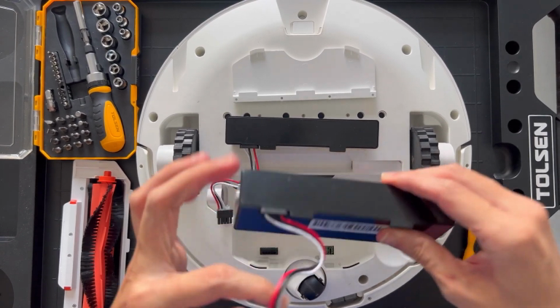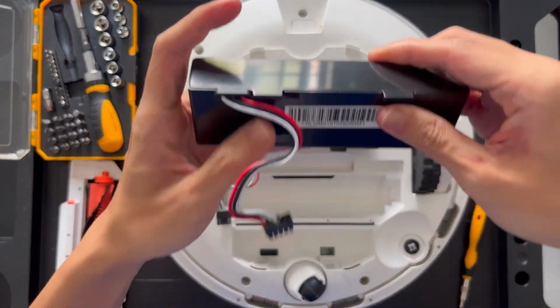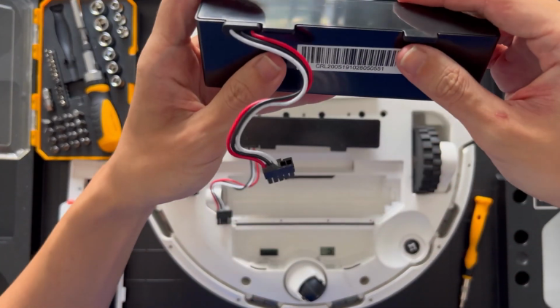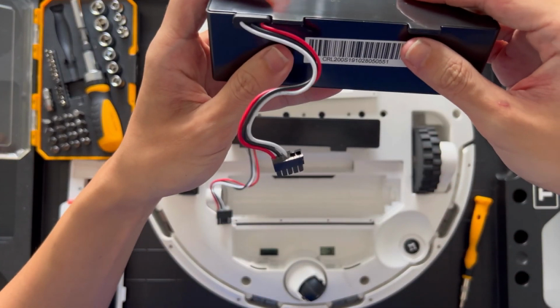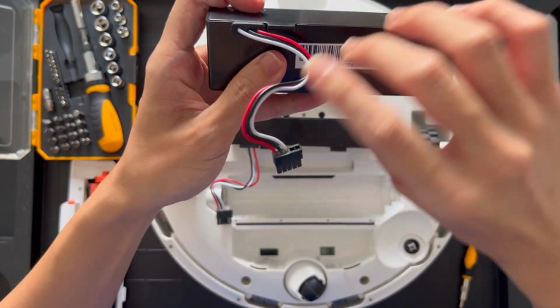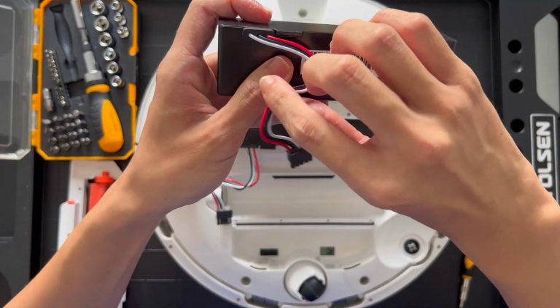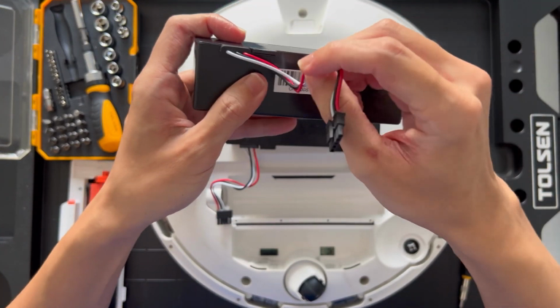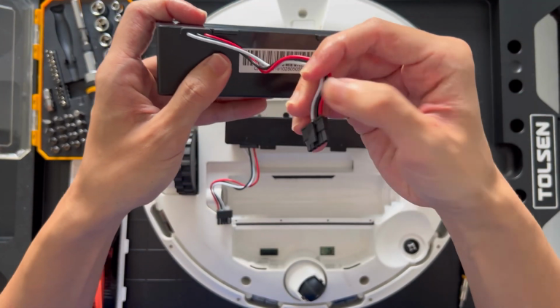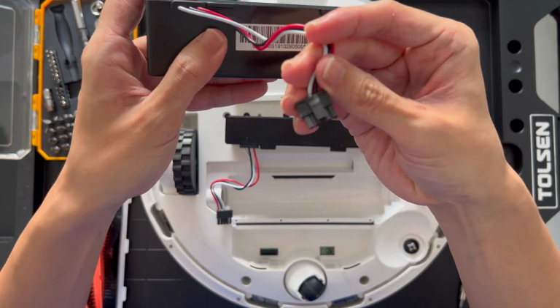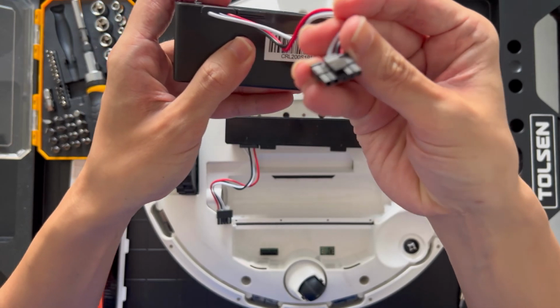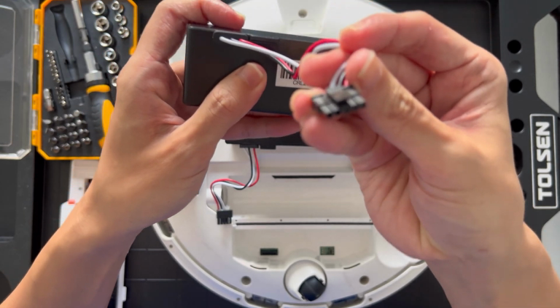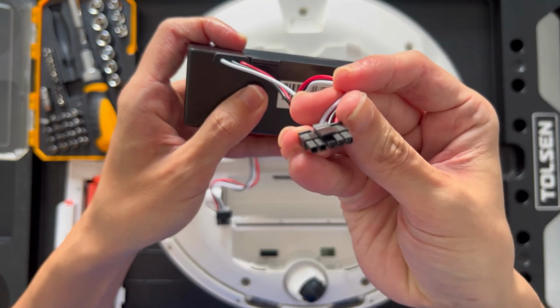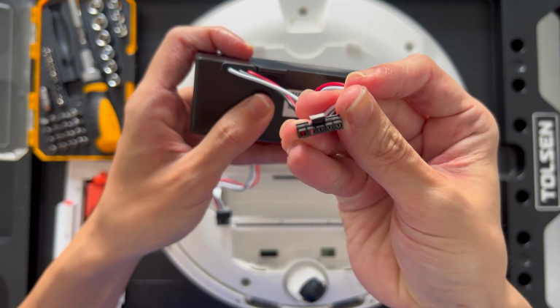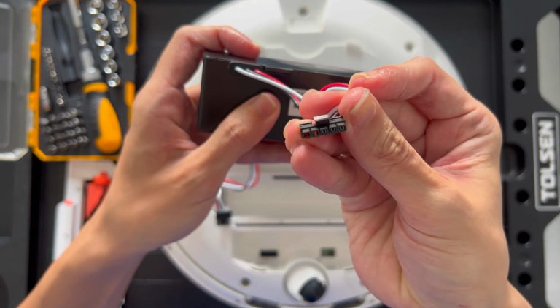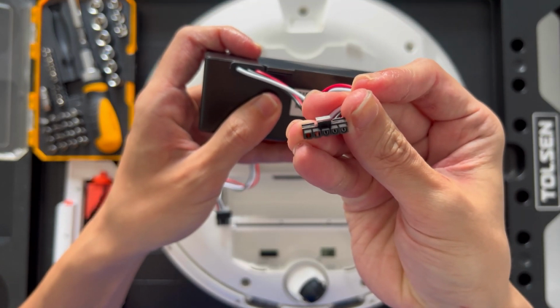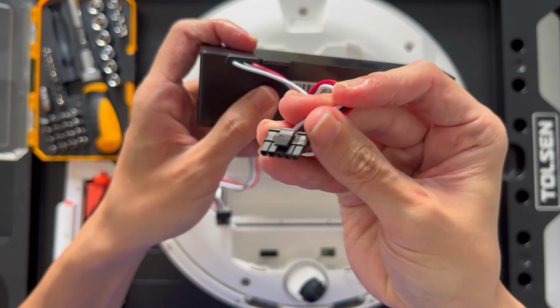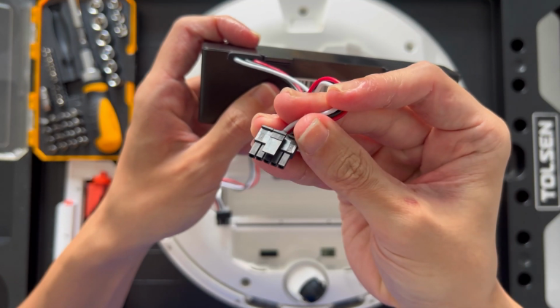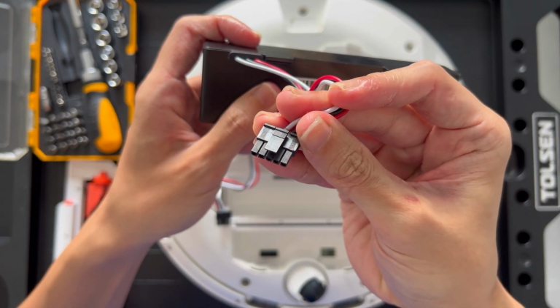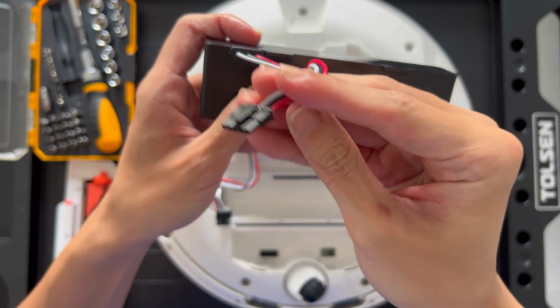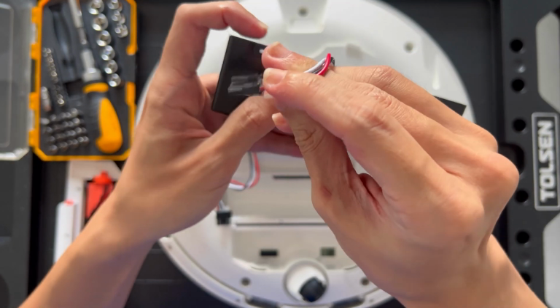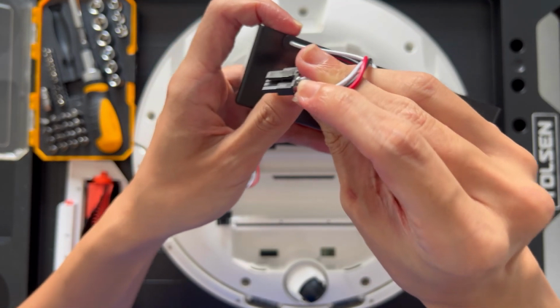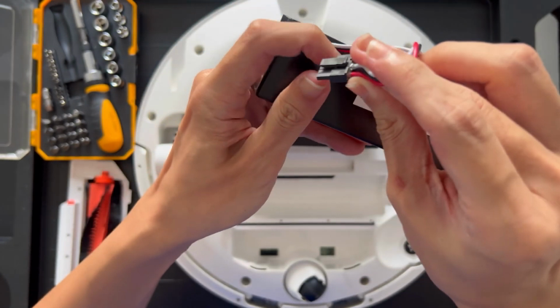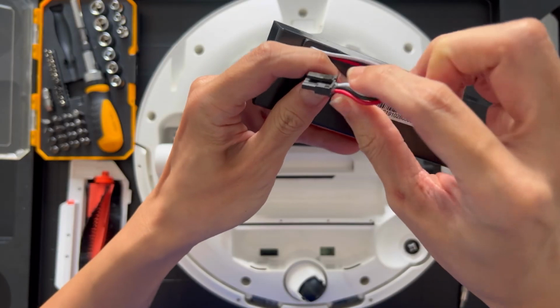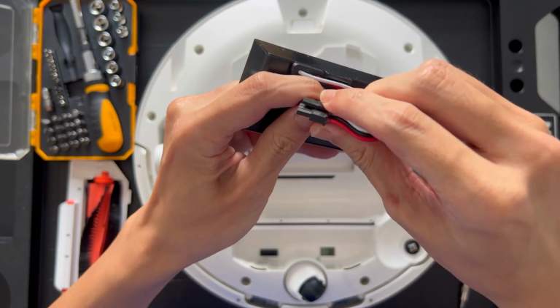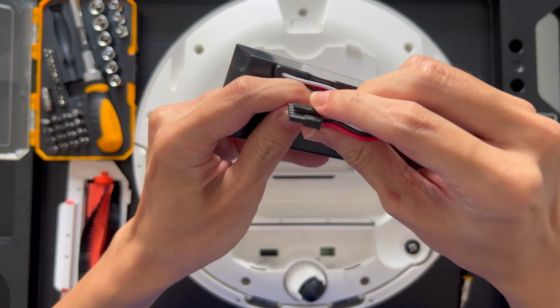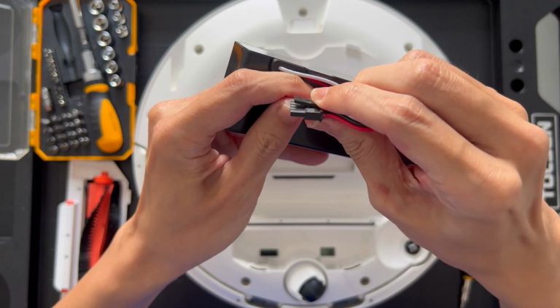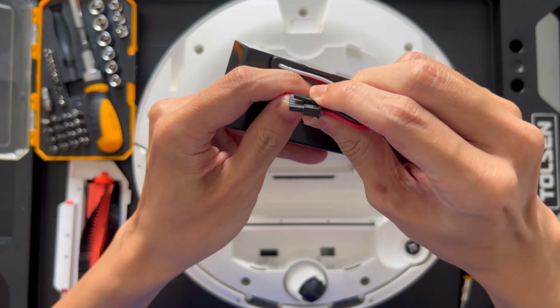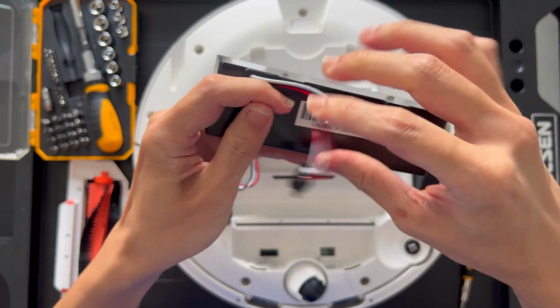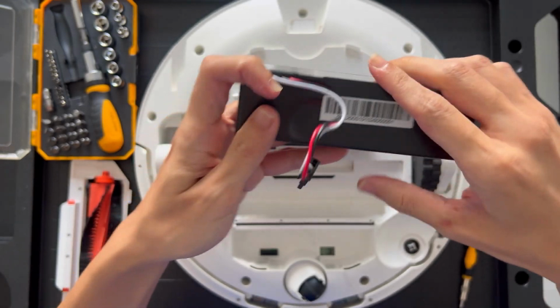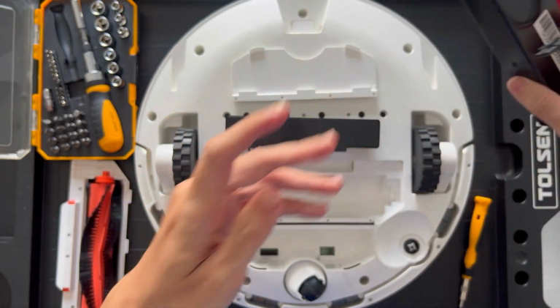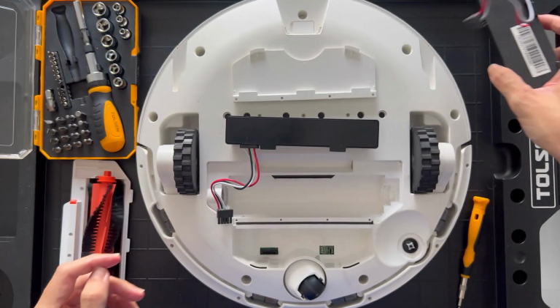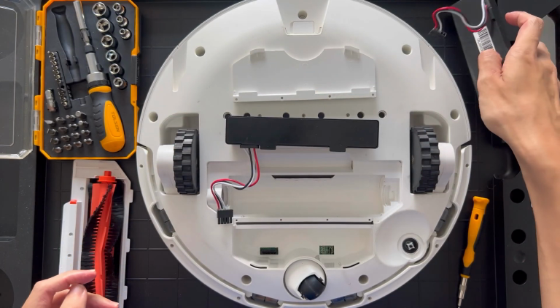We need to disconnect the existing battery that is connected to the vacuum via a 5-pin connector. Be extra careful as there's a latch that you will need to pinch down on in order to loosen the connector.